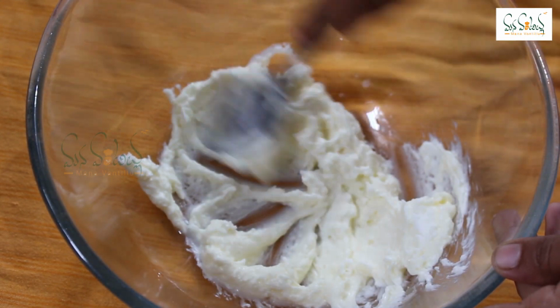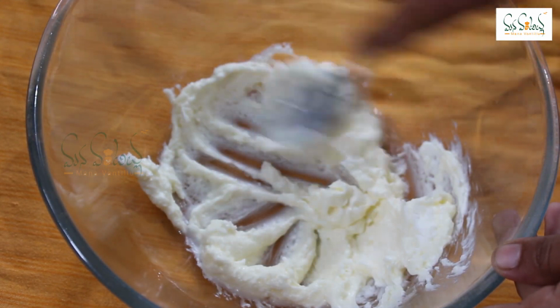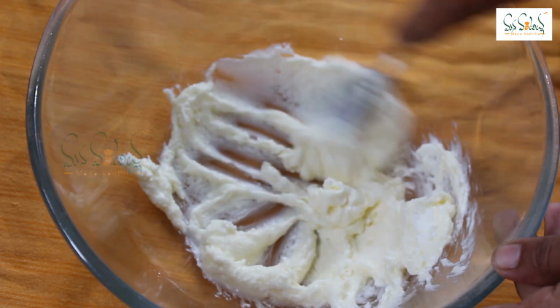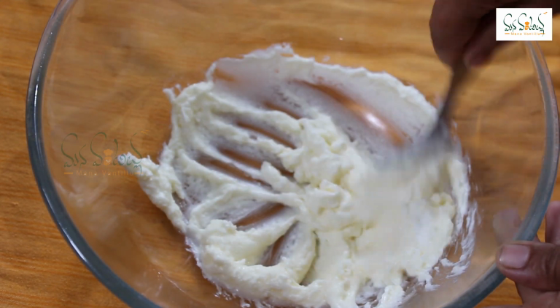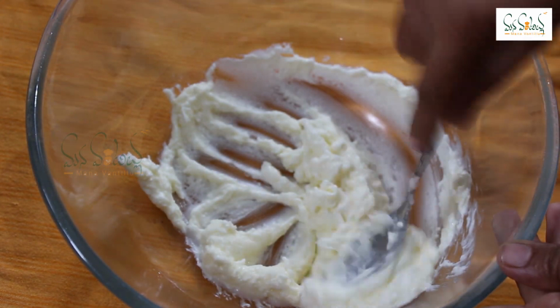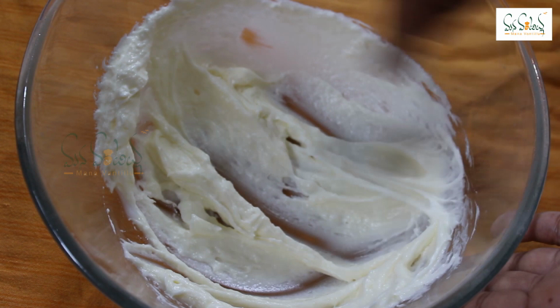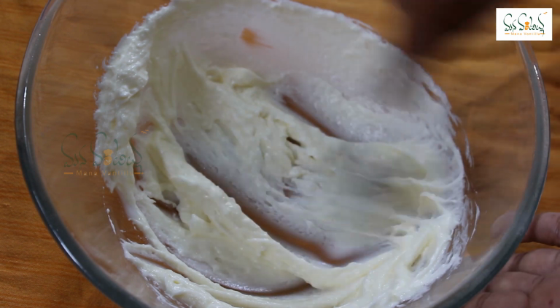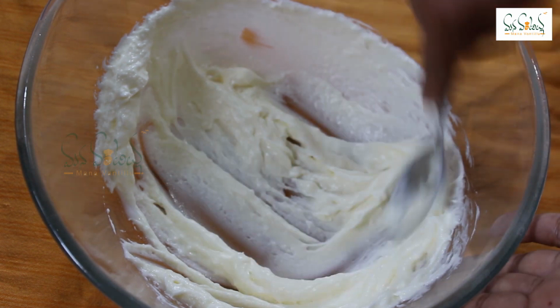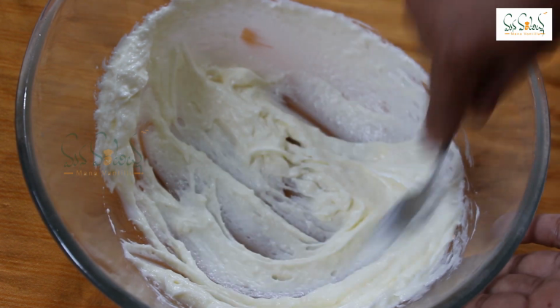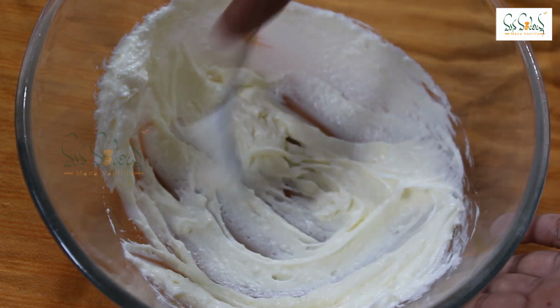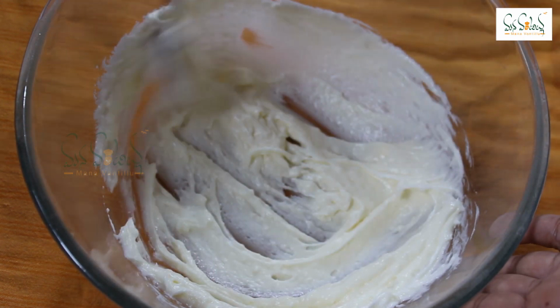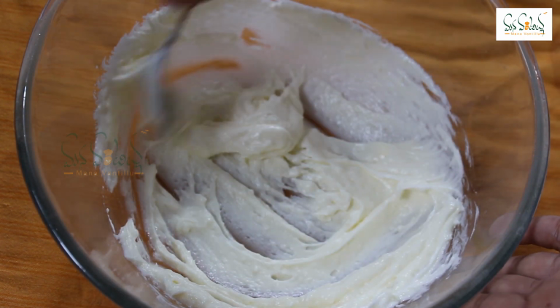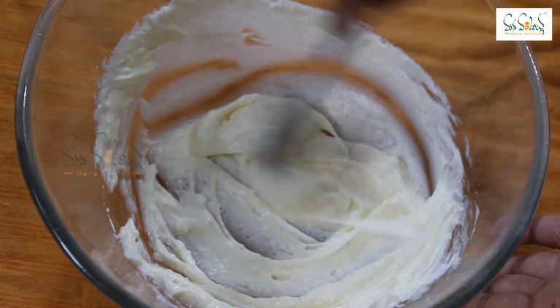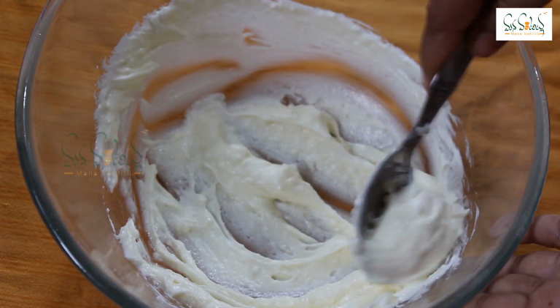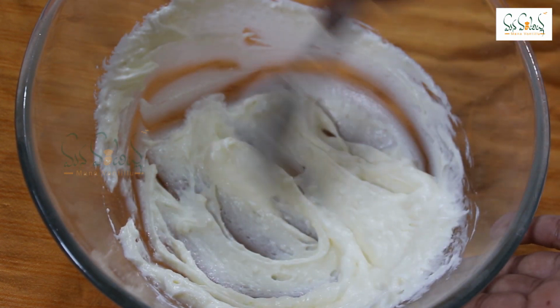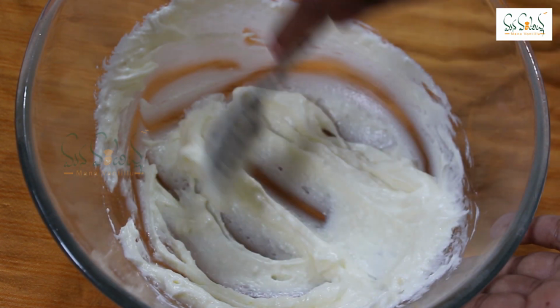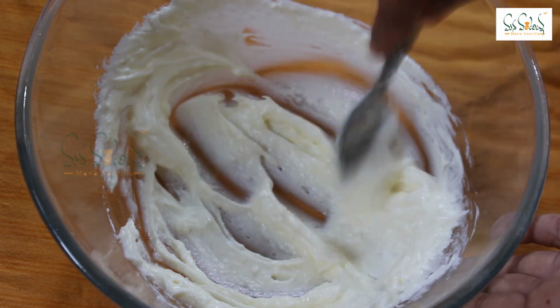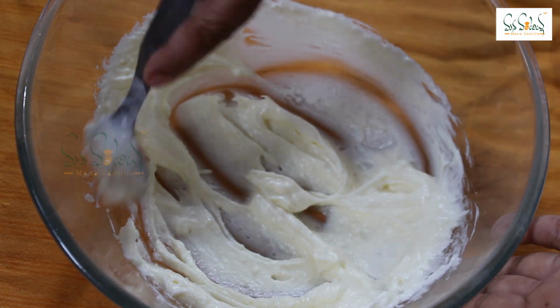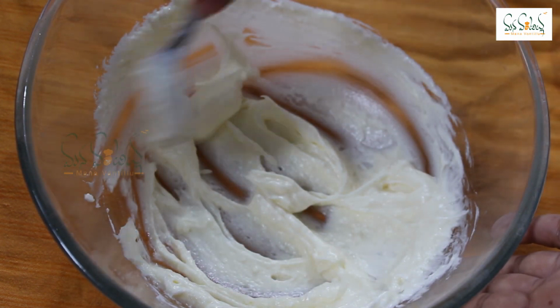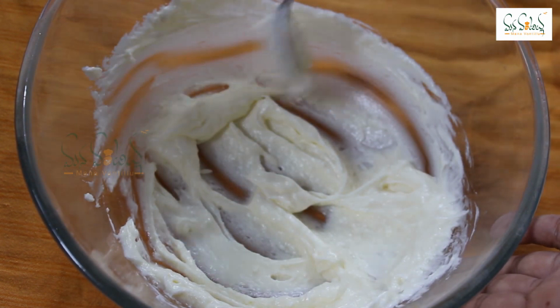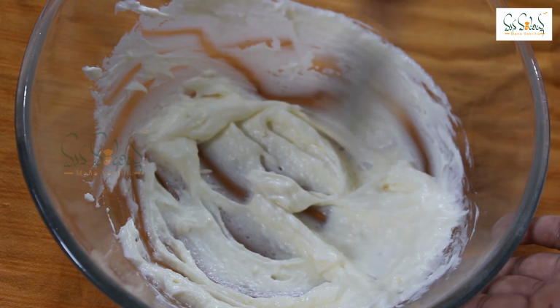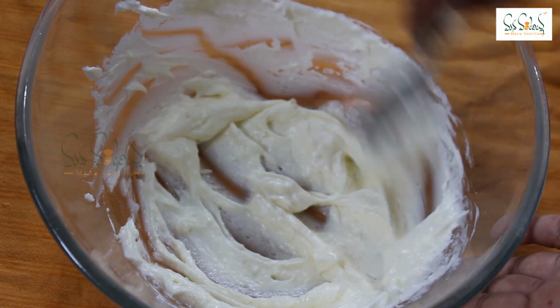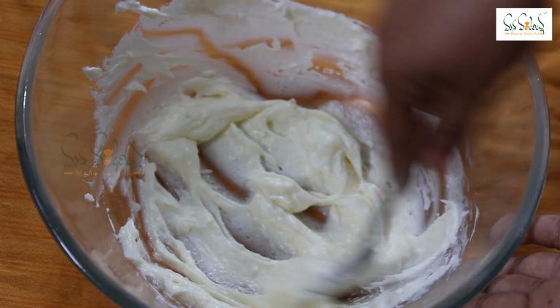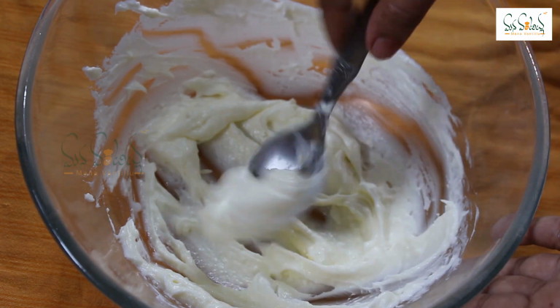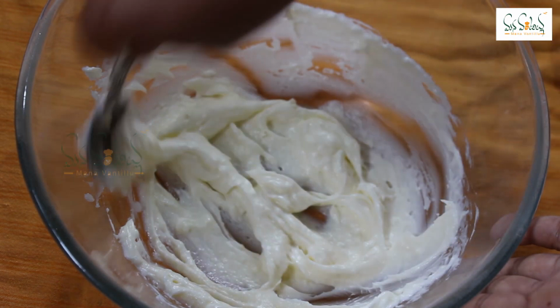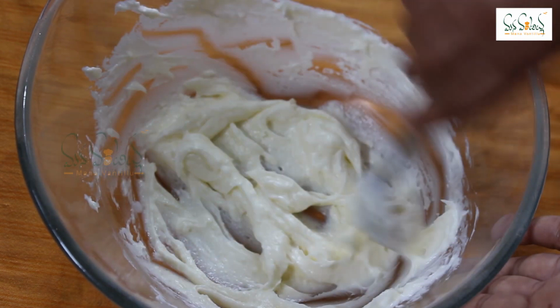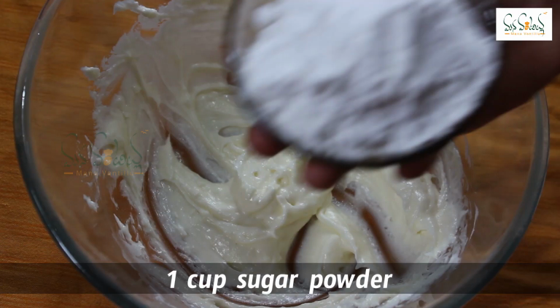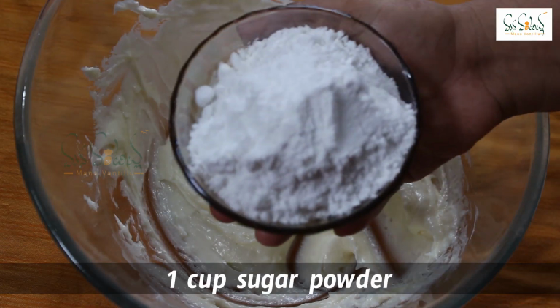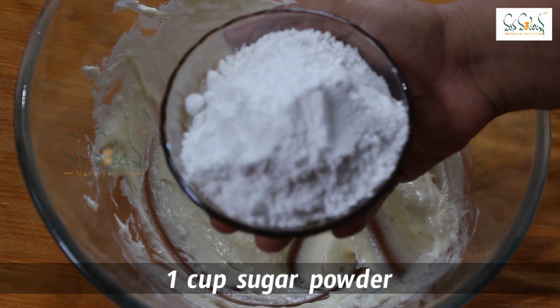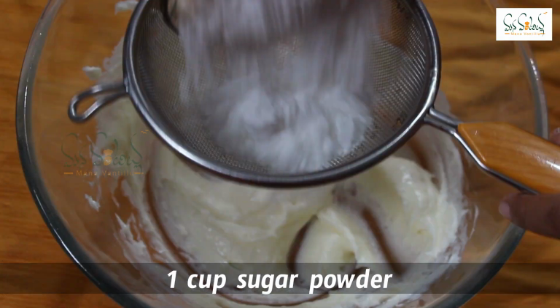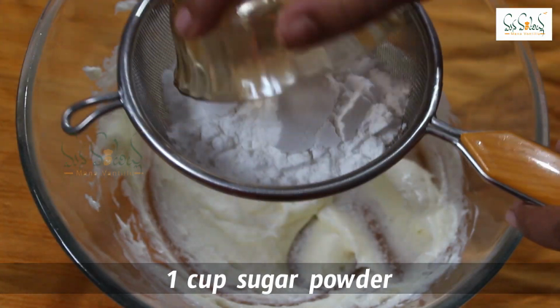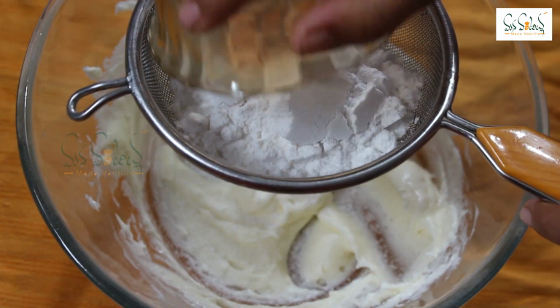This butter will give a good soft and creamy texture. Then add a little powdered sugar.